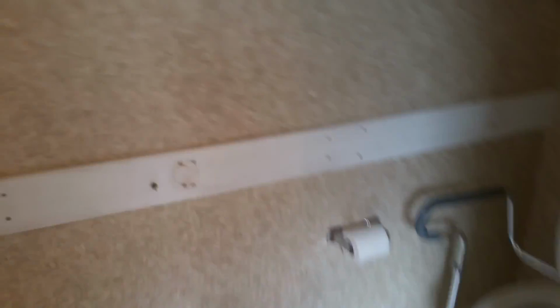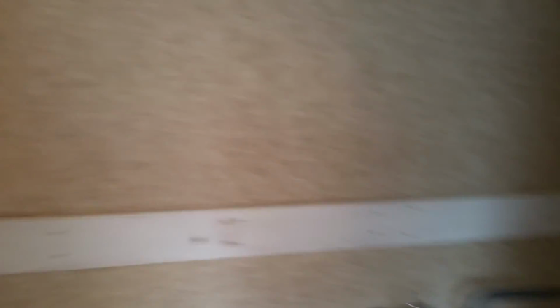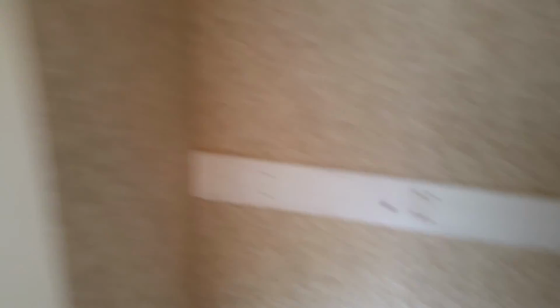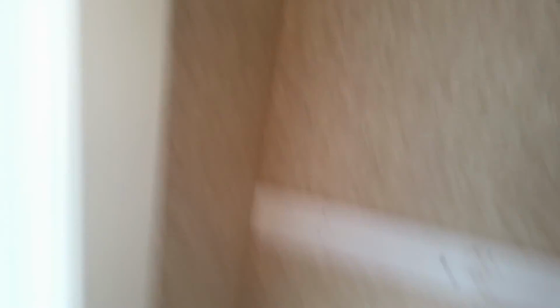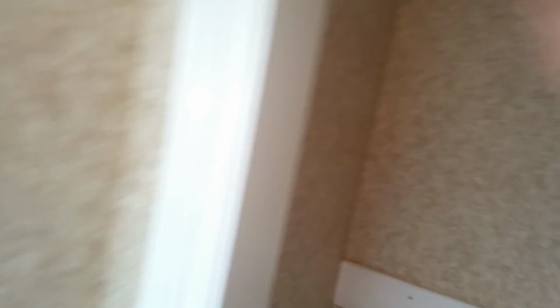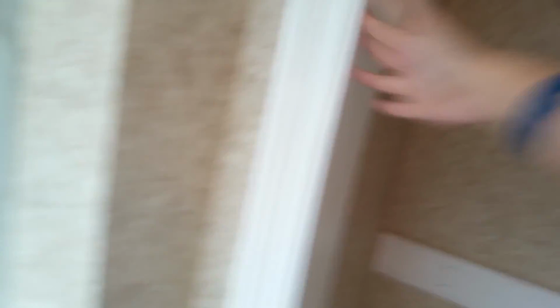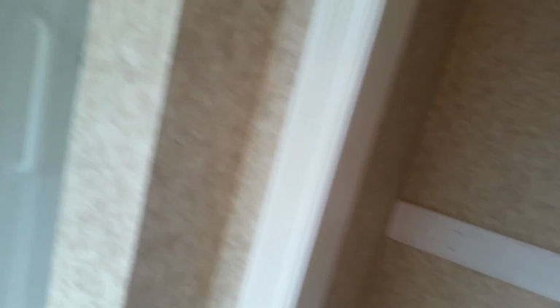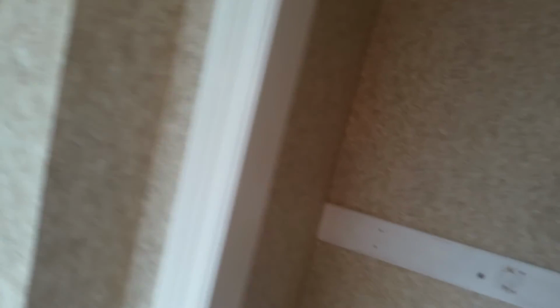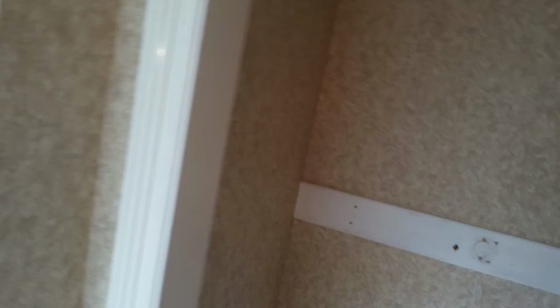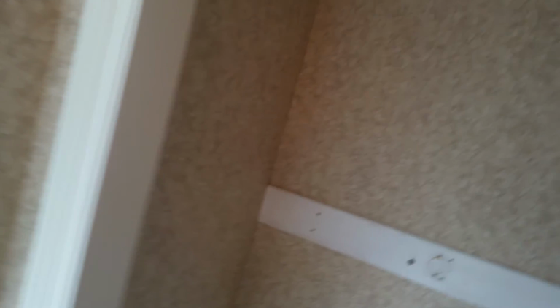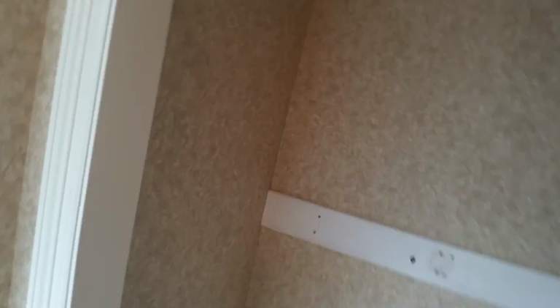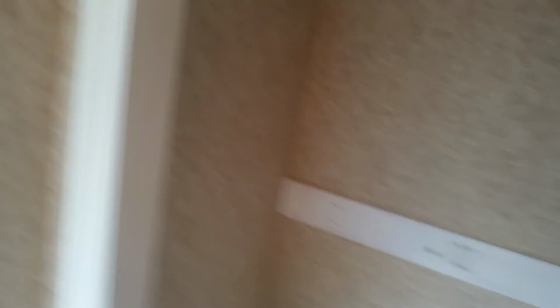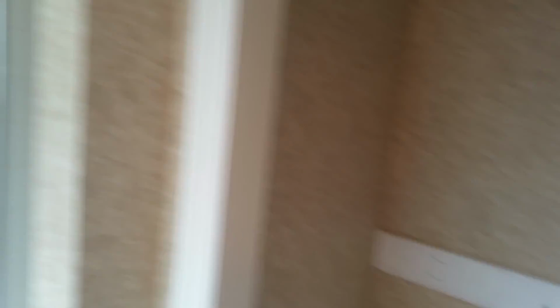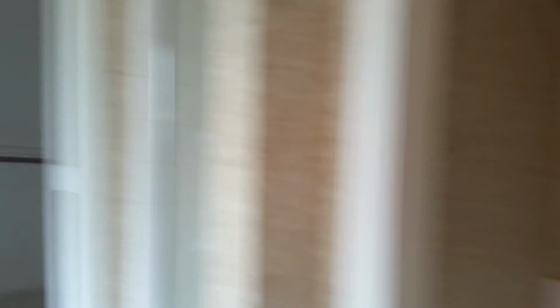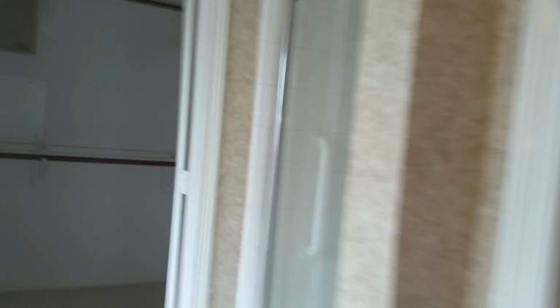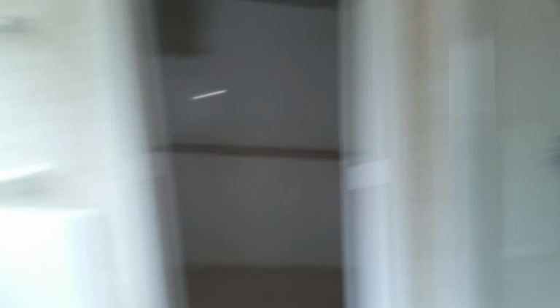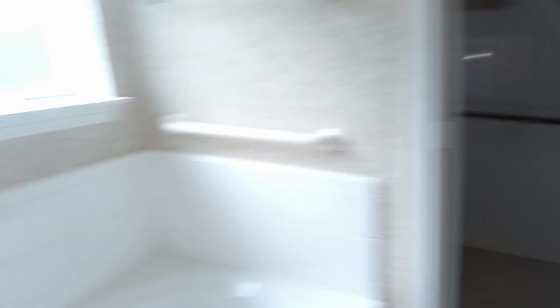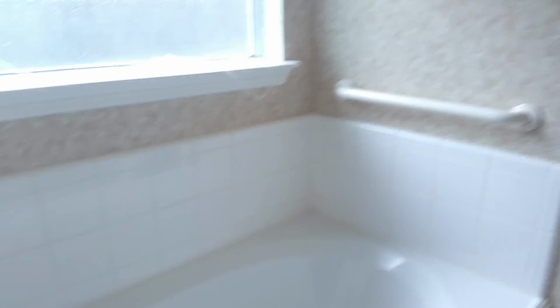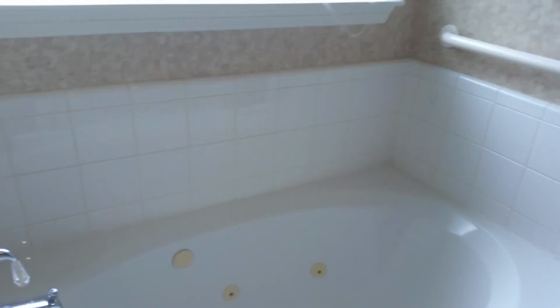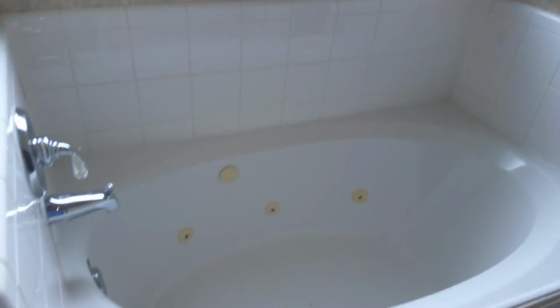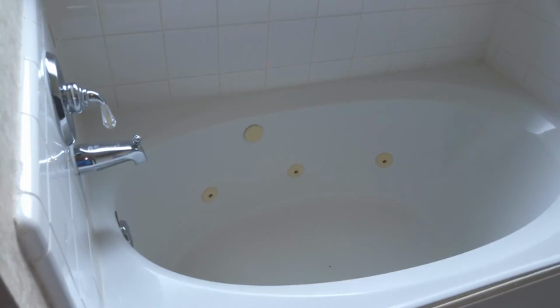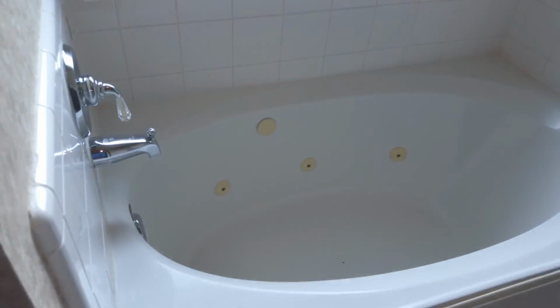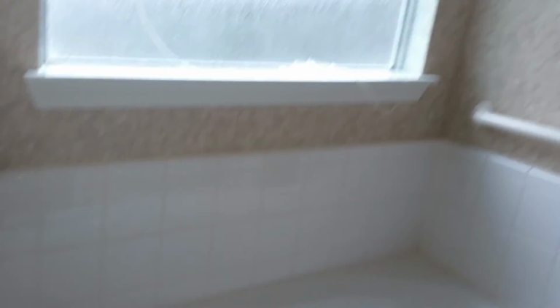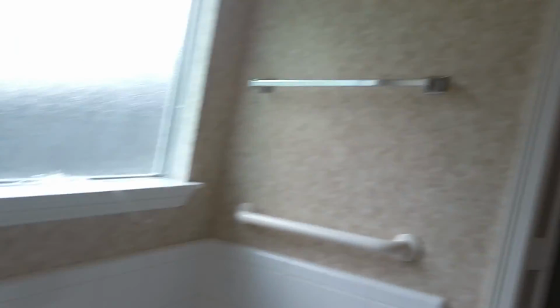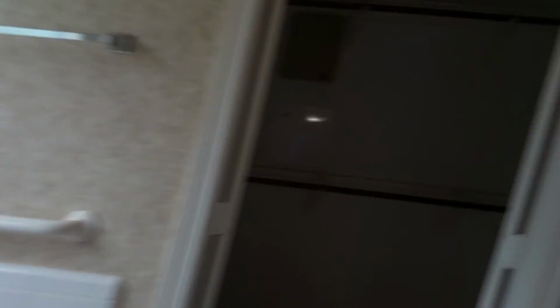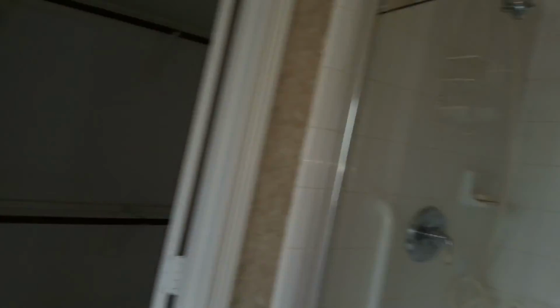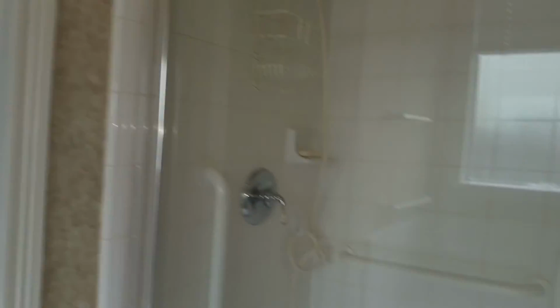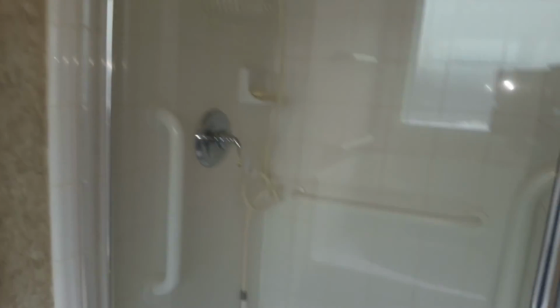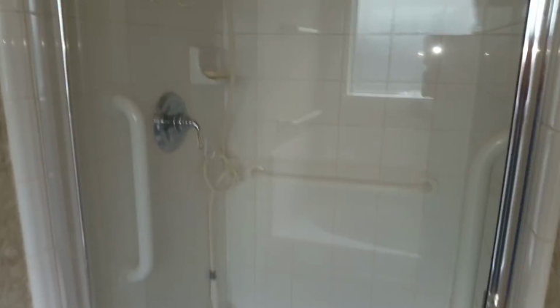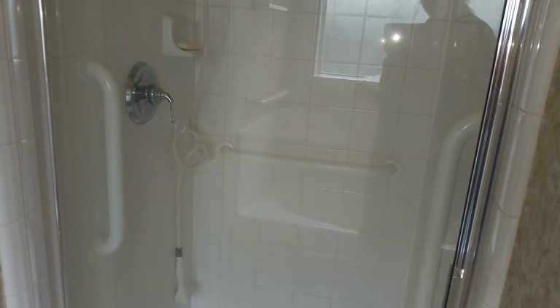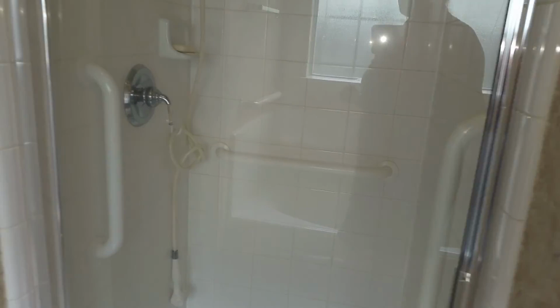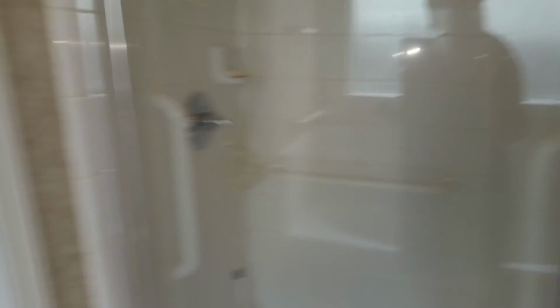I don't know why there's not a door here anymore, but y'all could — you'd probably have to add one. They wouldn't care. But it is a whirlpool tub and a separate shower.